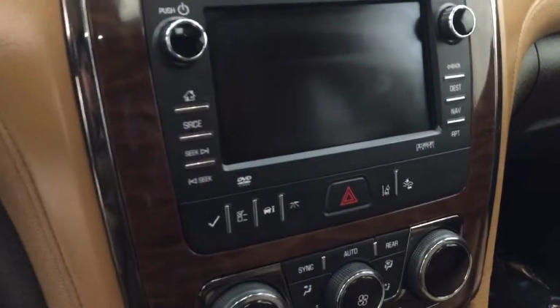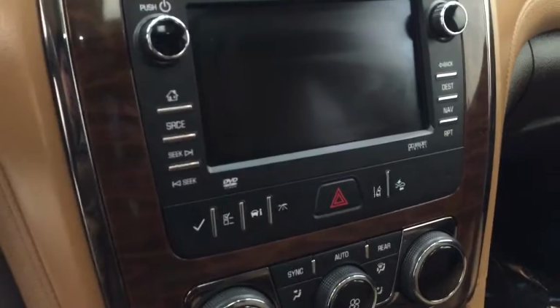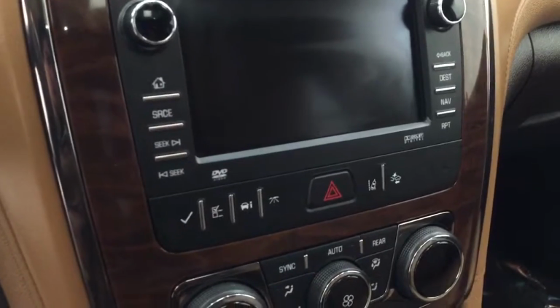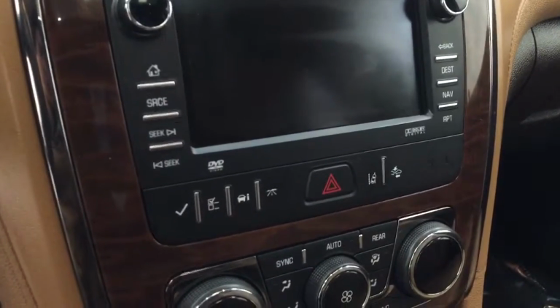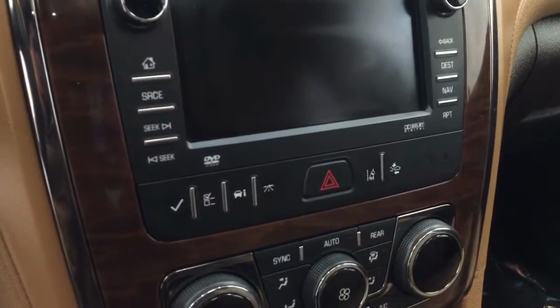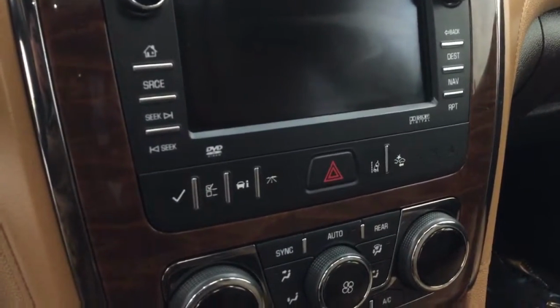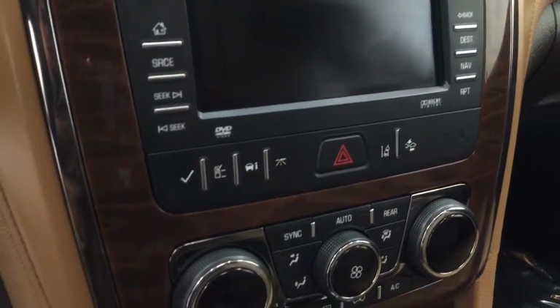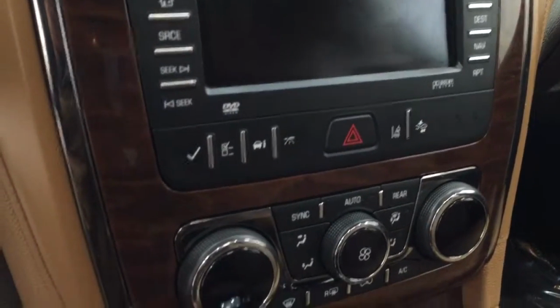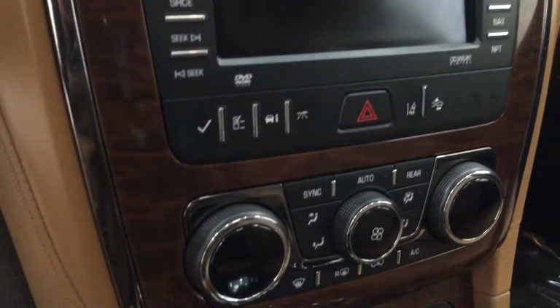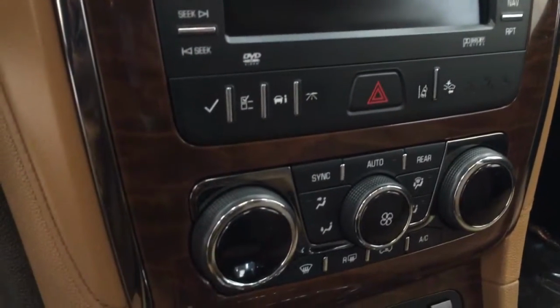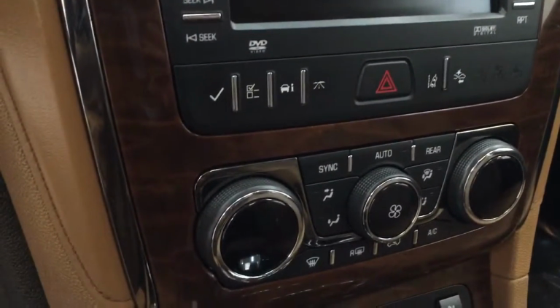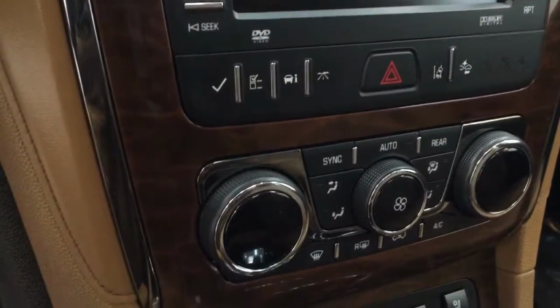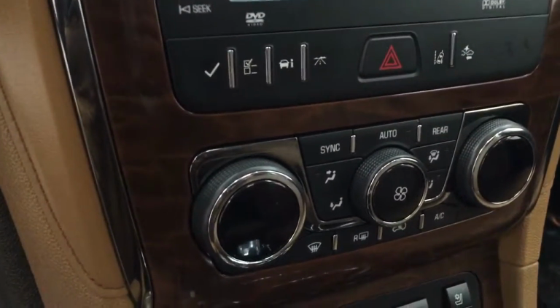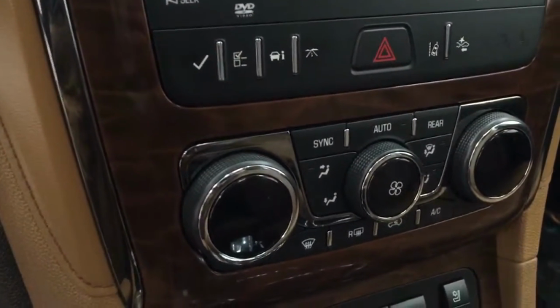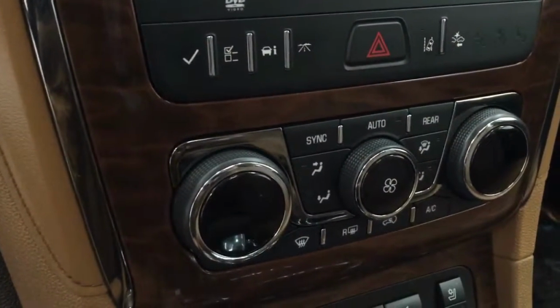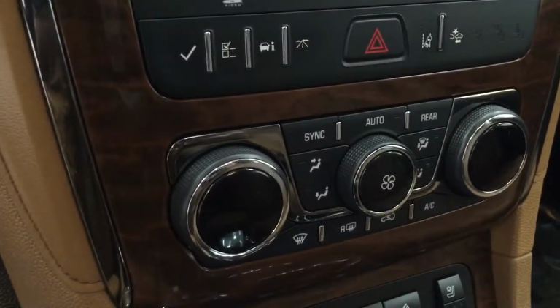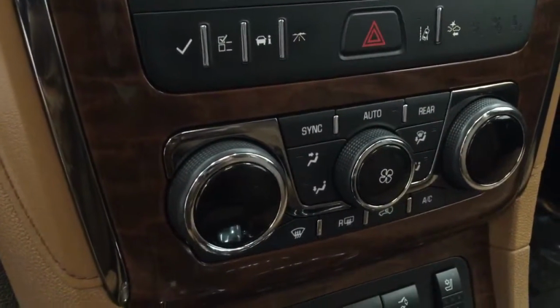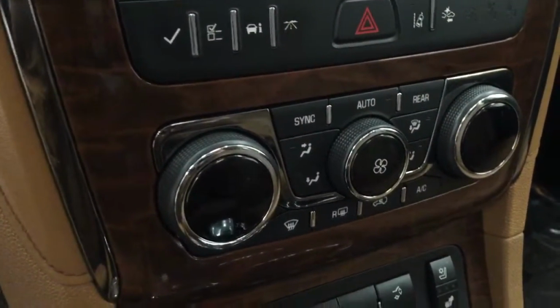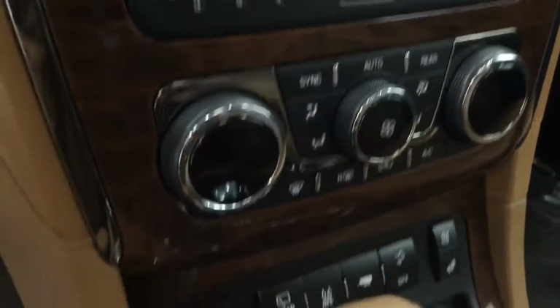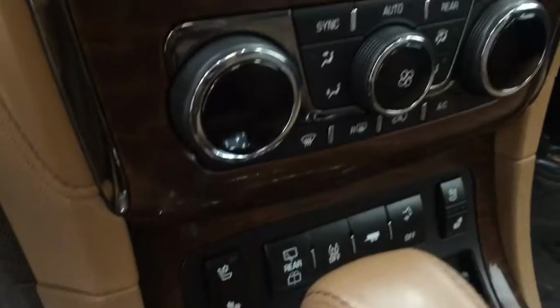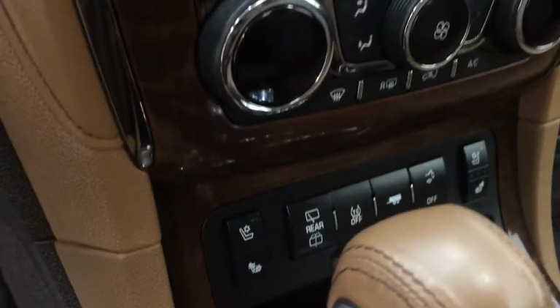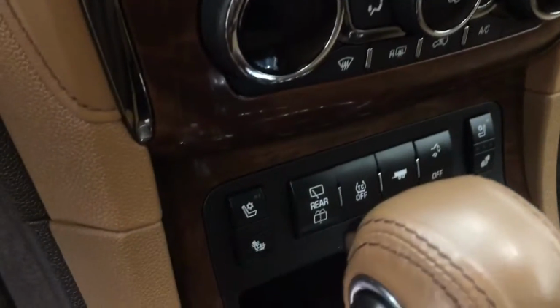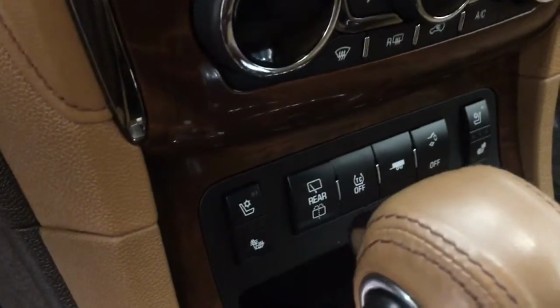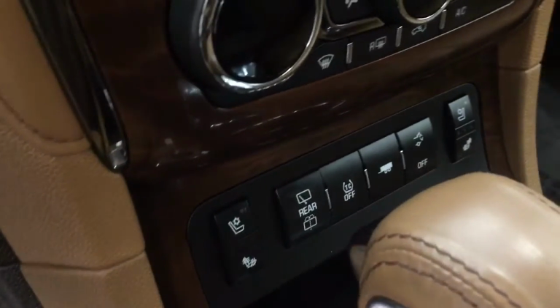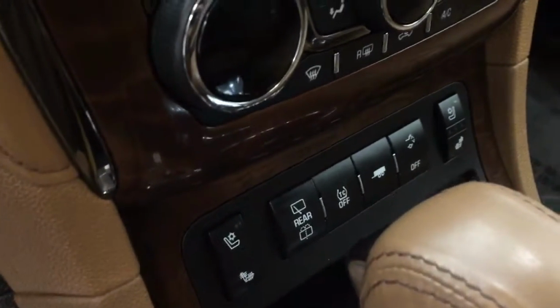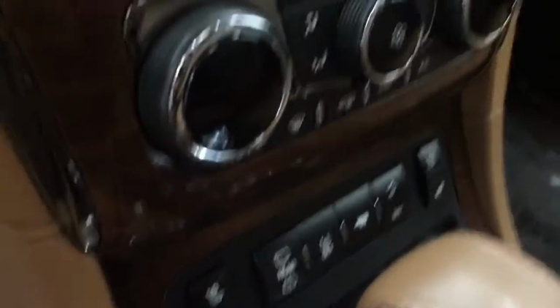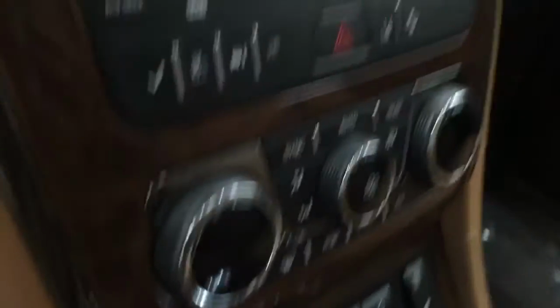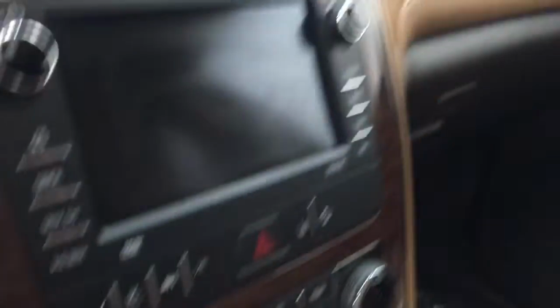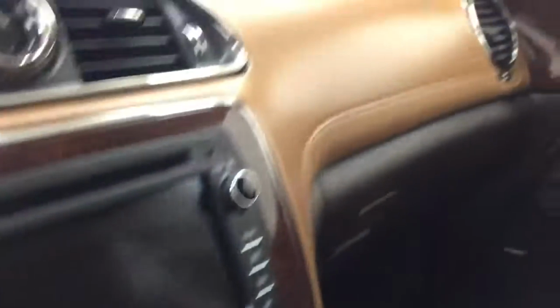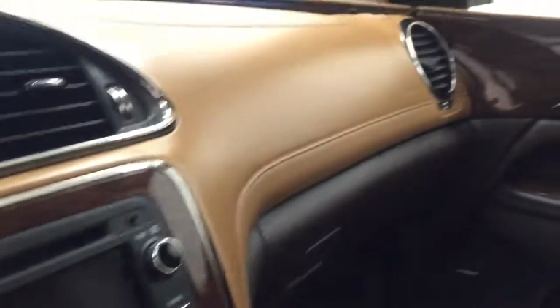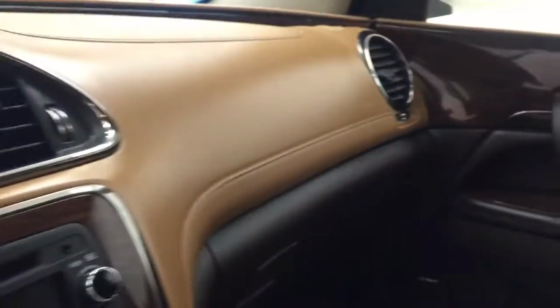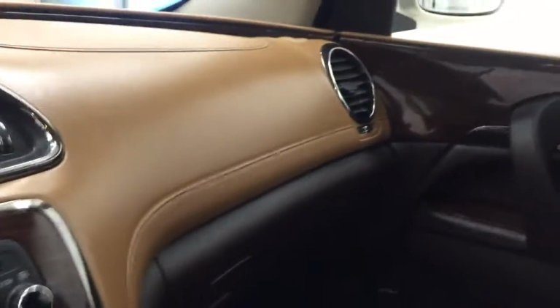Lane departure warning and forward collision detection, dual zone electronic climate control with AC, heated and cooled seats and rear hatch controls. Our interior color today is Chocochino.